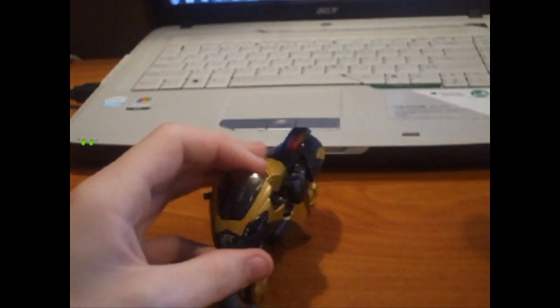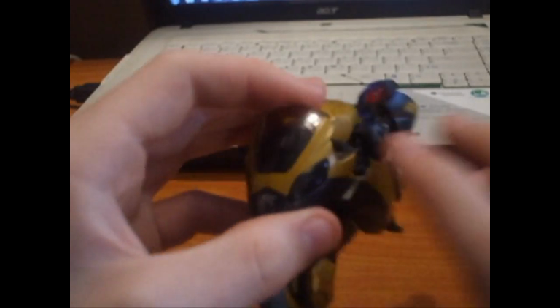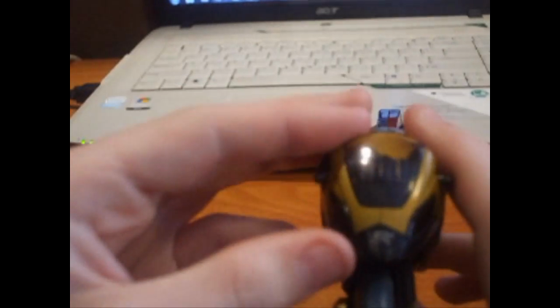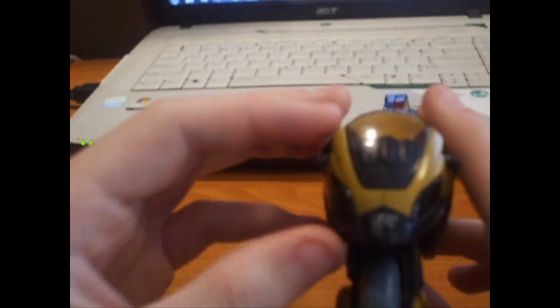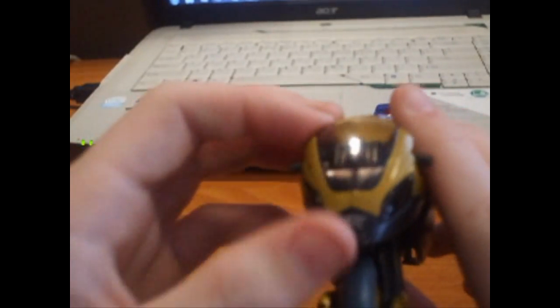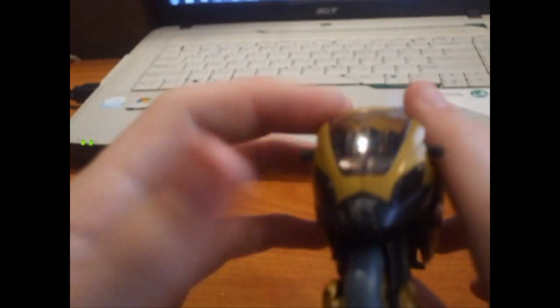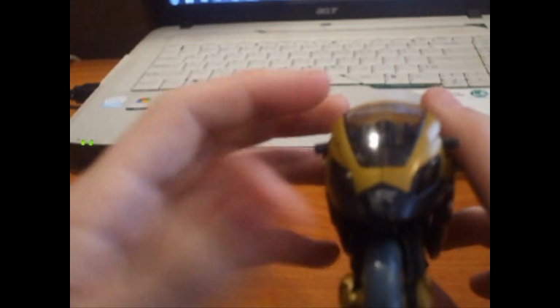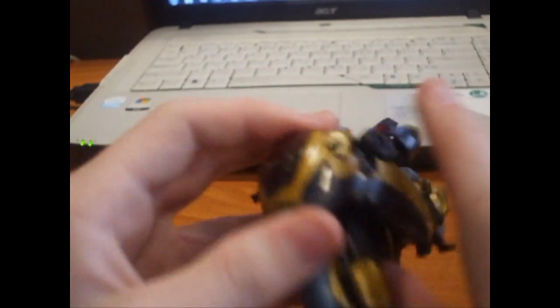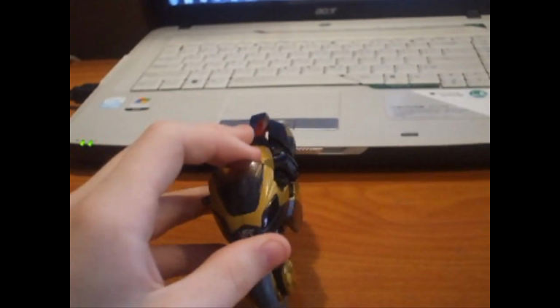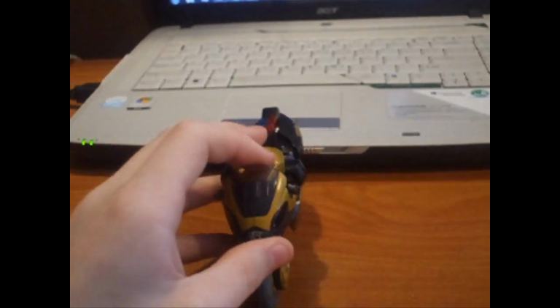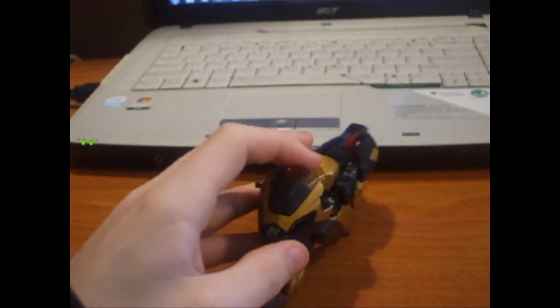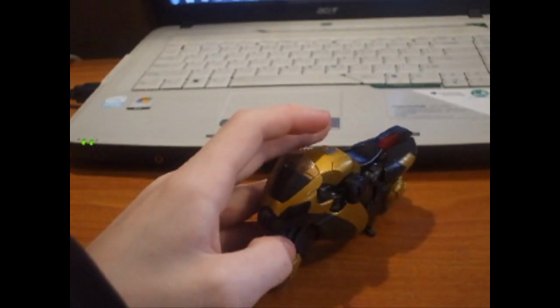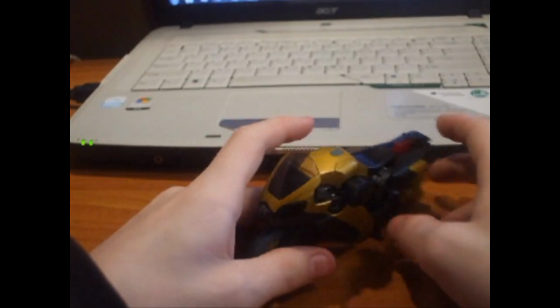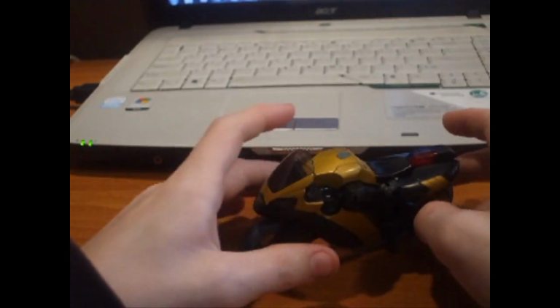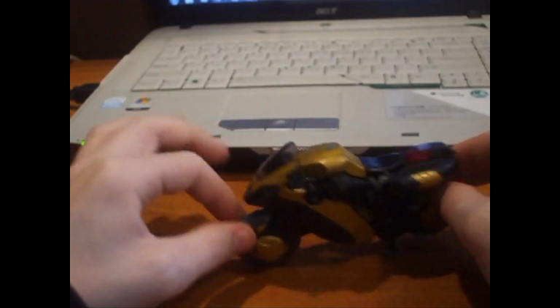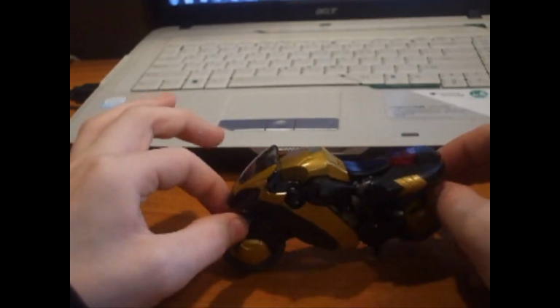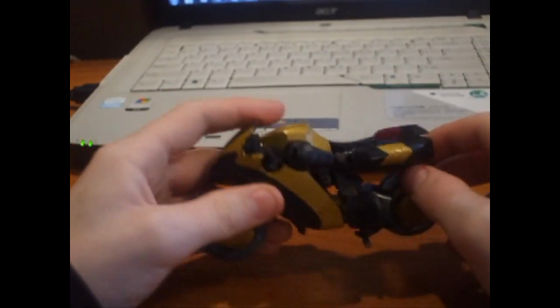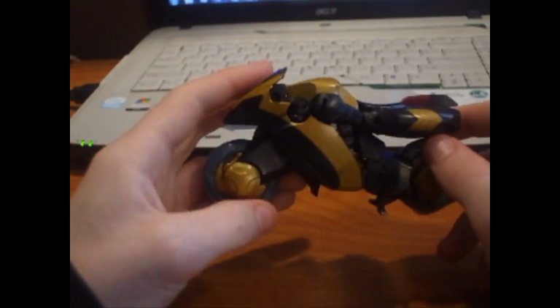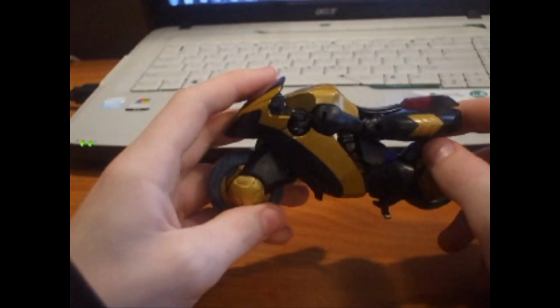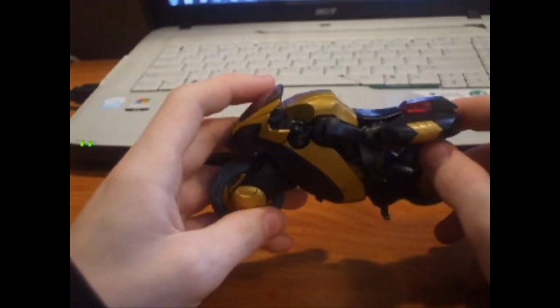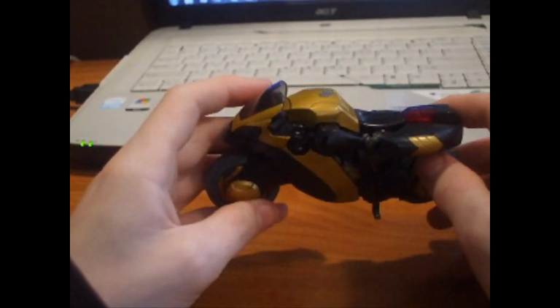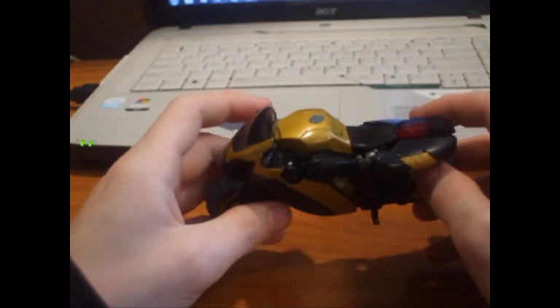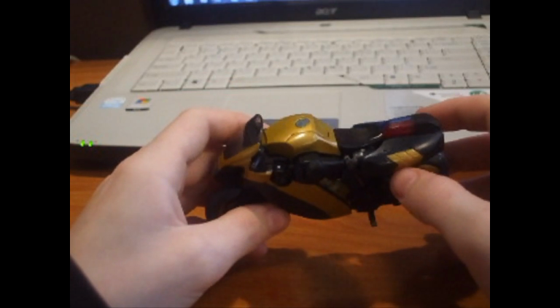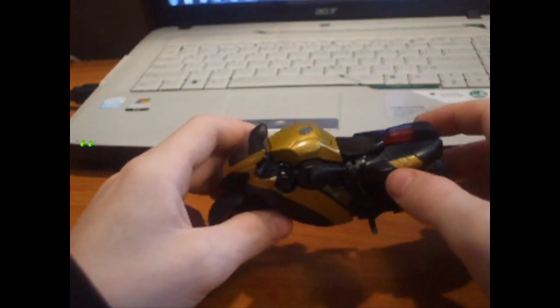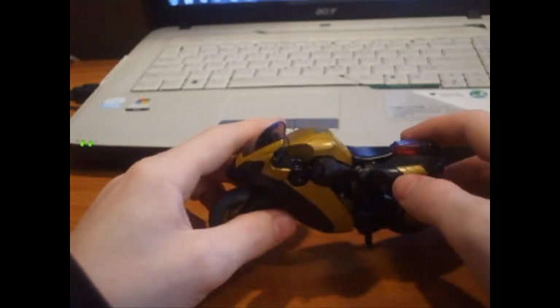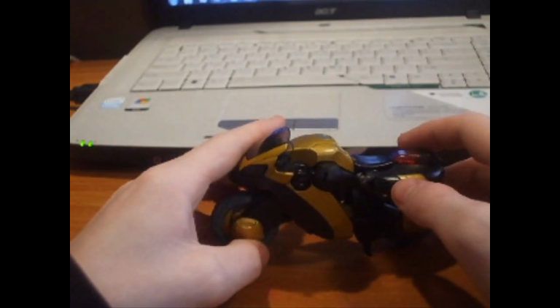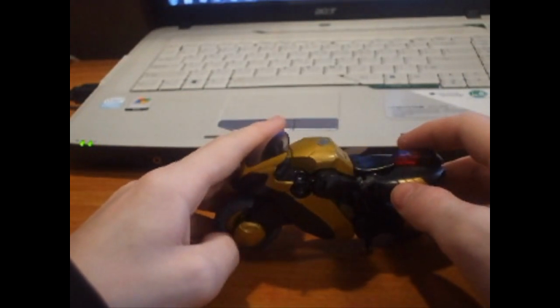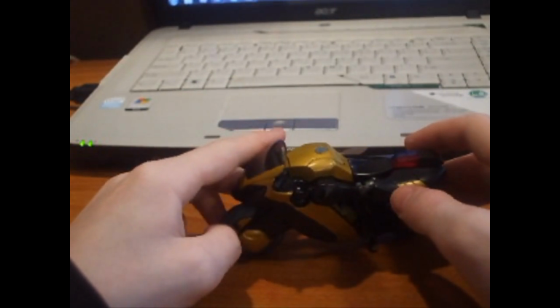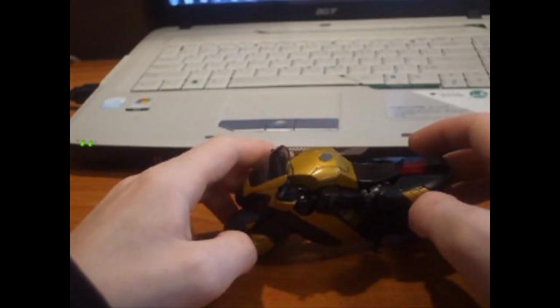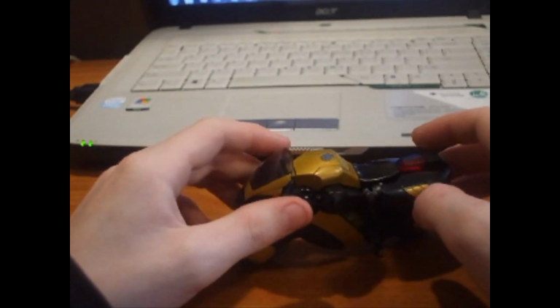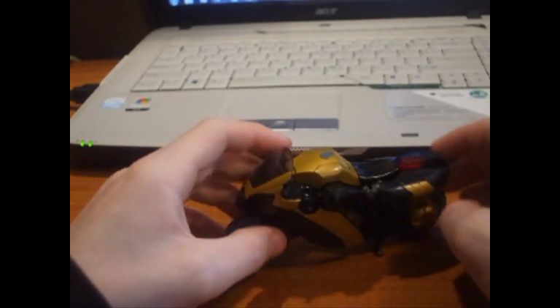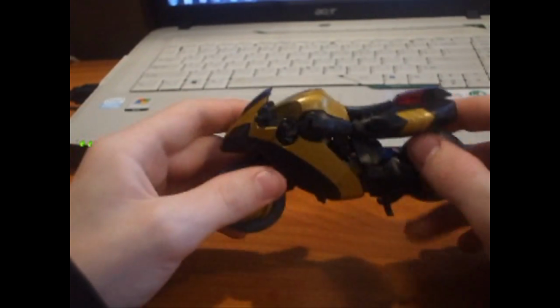As you can see, this Autobot symbol is very faded, but nothing a good repro label can't fix. Really nice motorcycle mode — you can probably fit some three-and-three-quarters inch, four inch, maybe four-and-a-half or five inch figures on this.